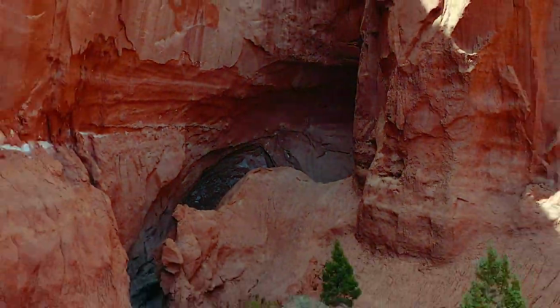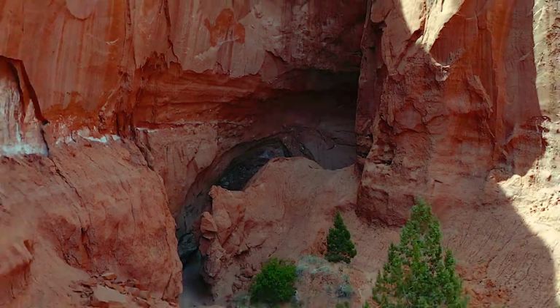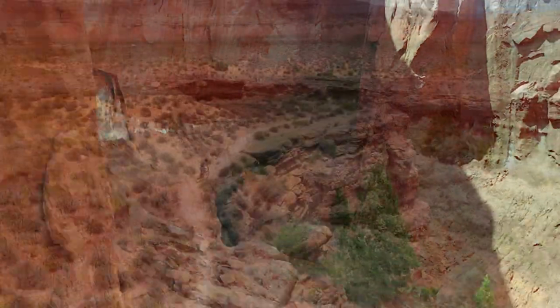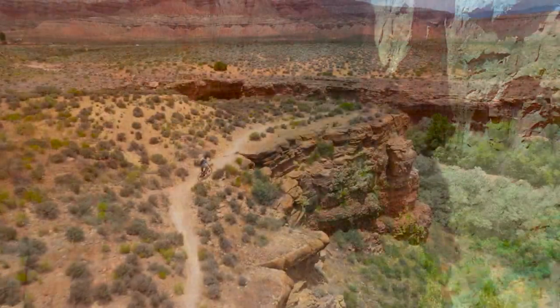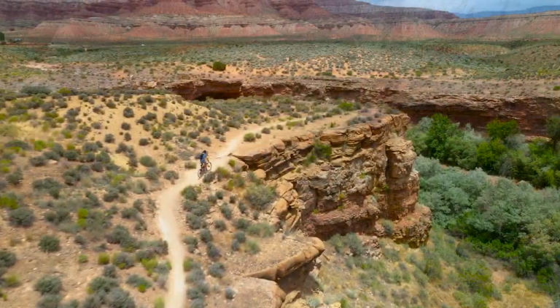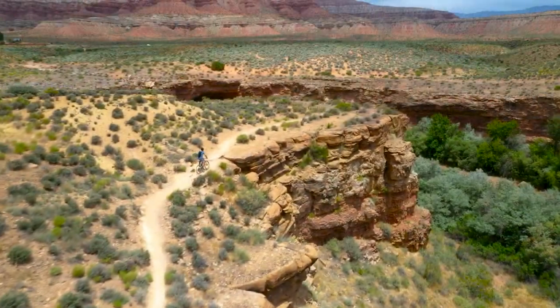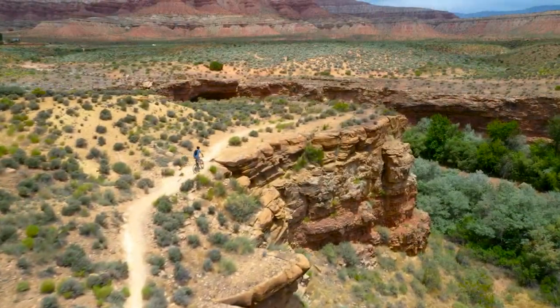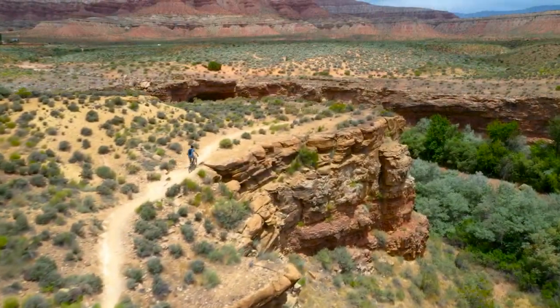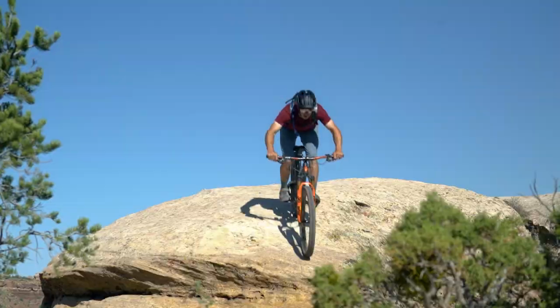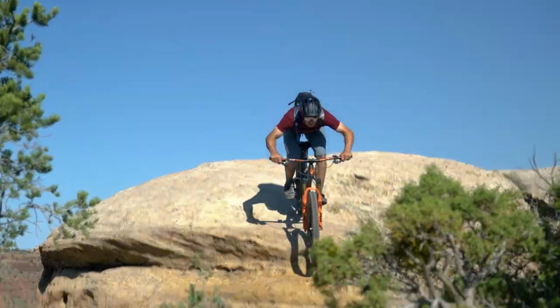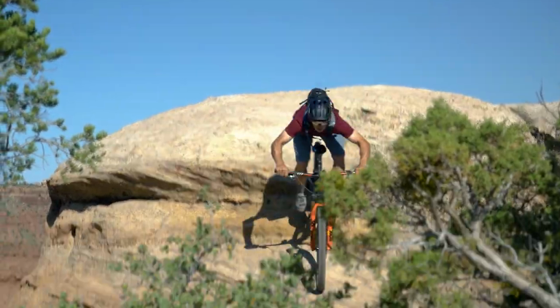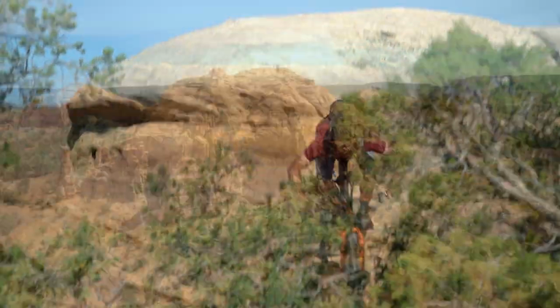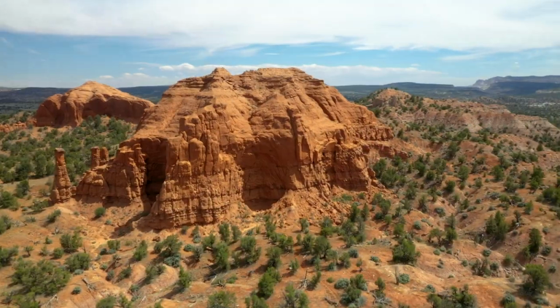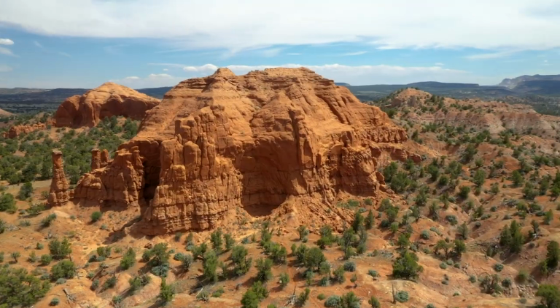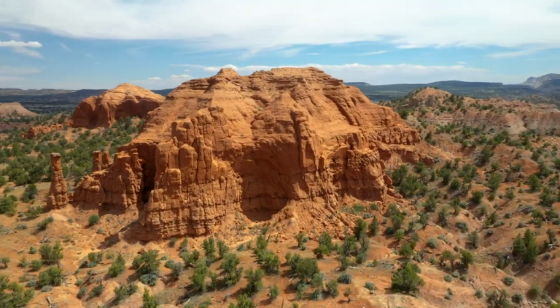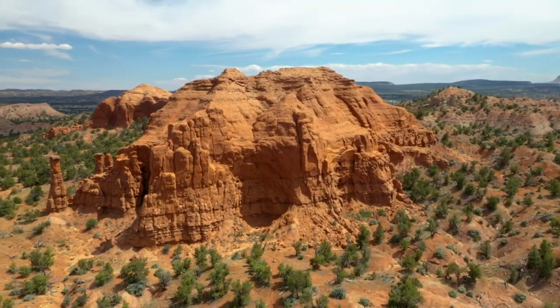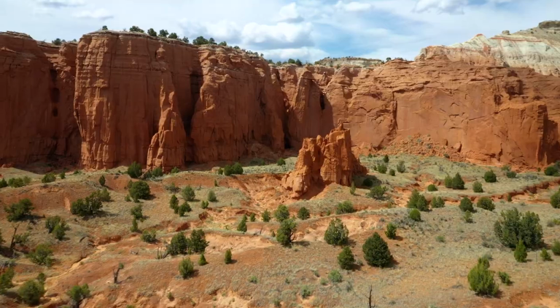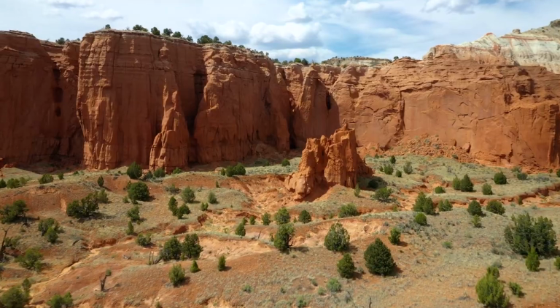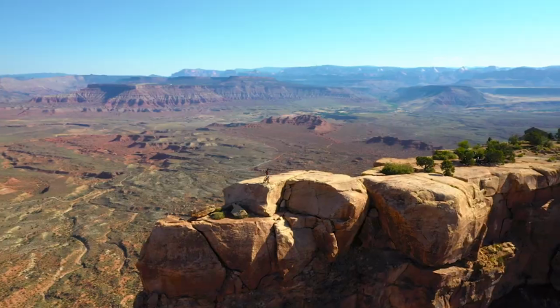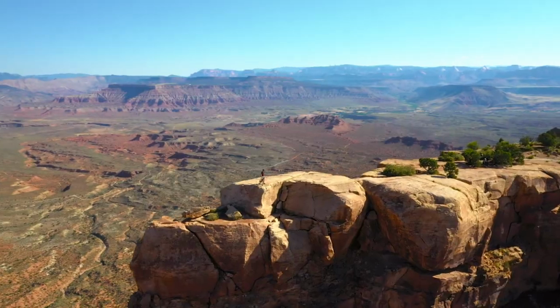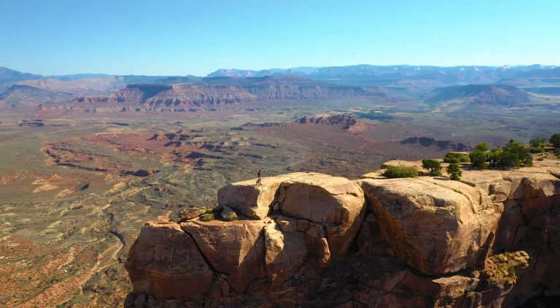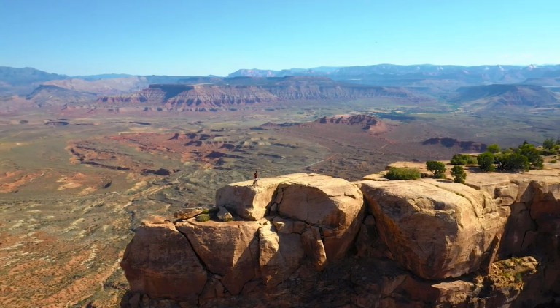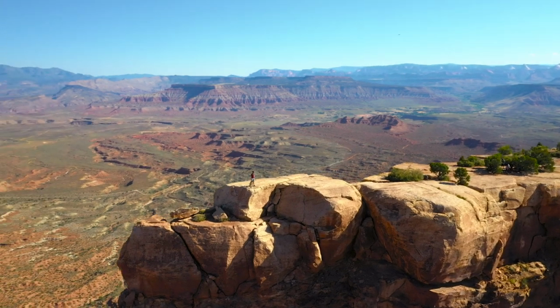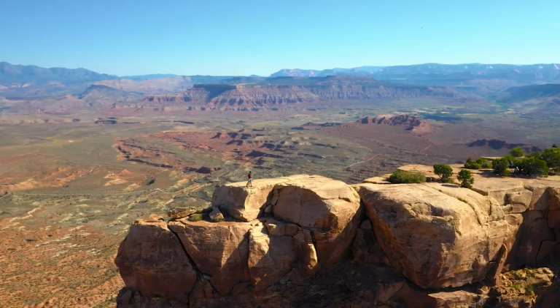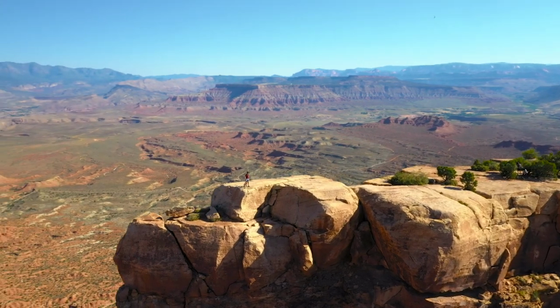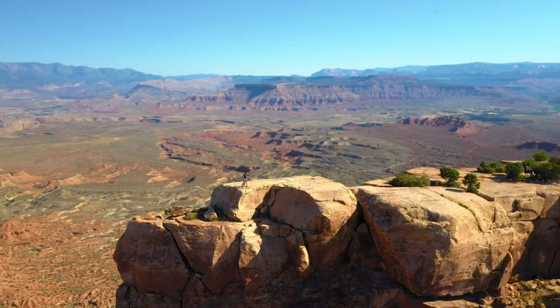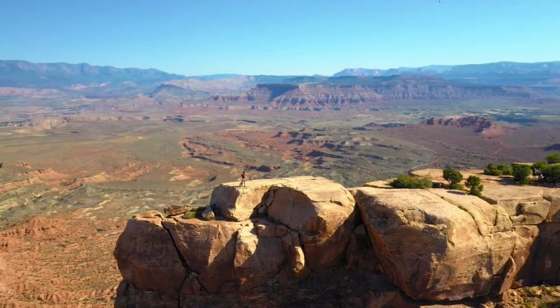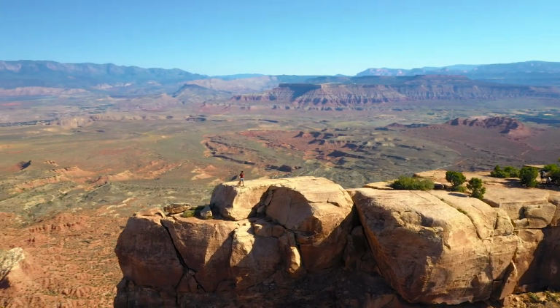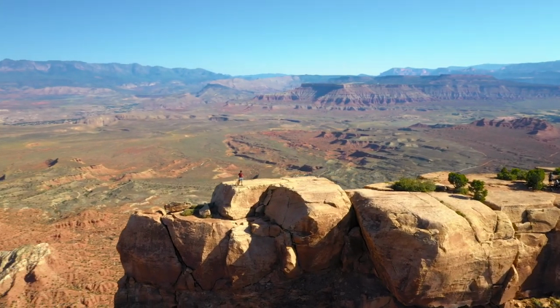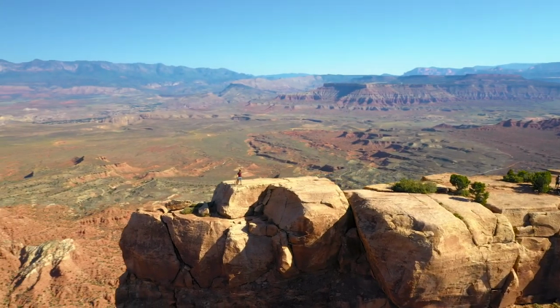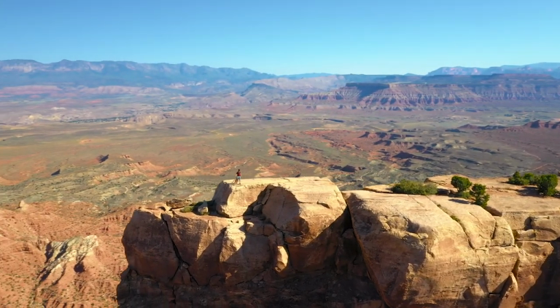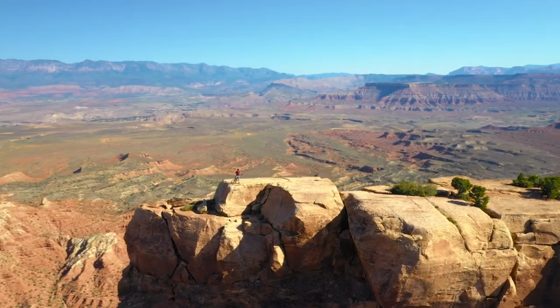During this adventure, you'll see big wall canyons, steep cliffs, and red rock hoodoos. And the best part is you get to explore this amazing landscape without having to leave the comfort of your home.